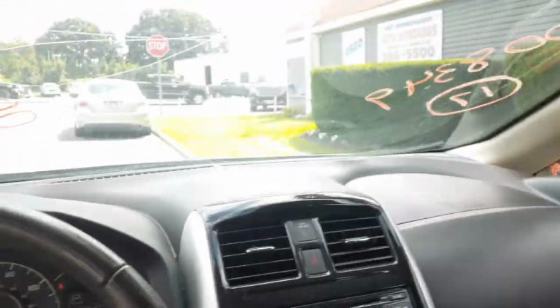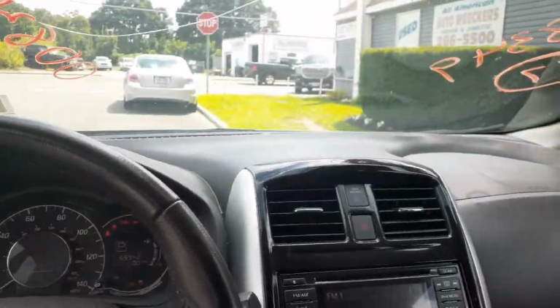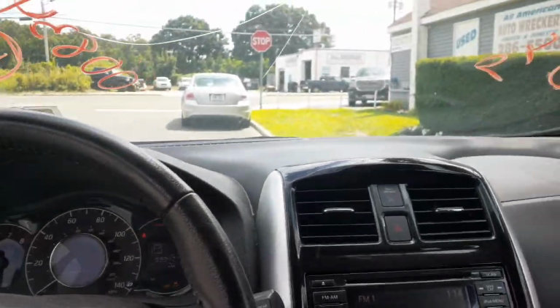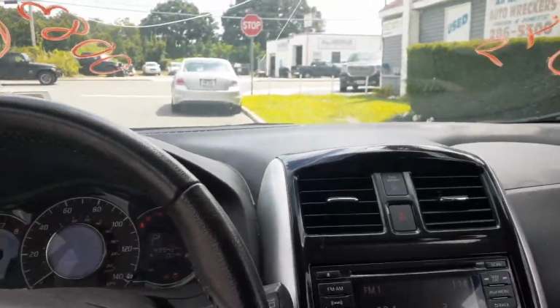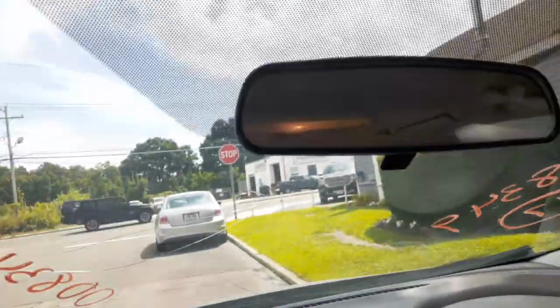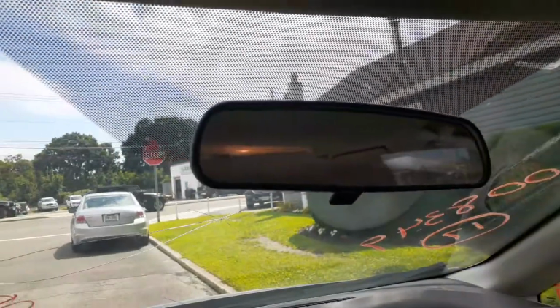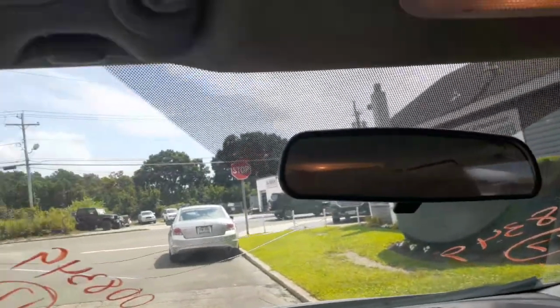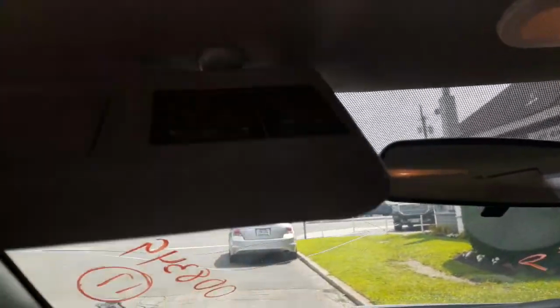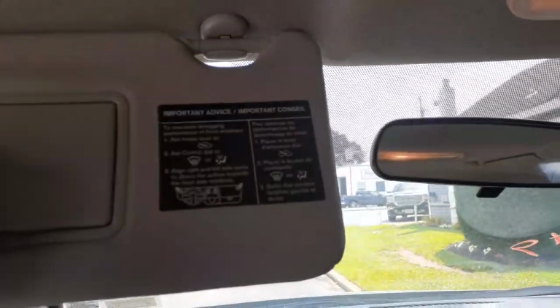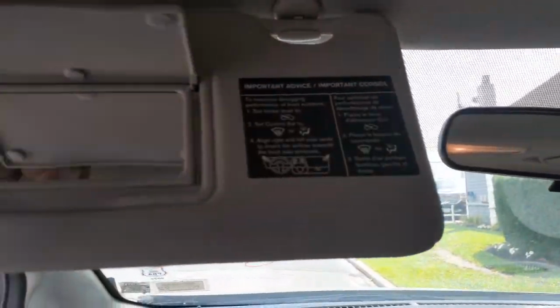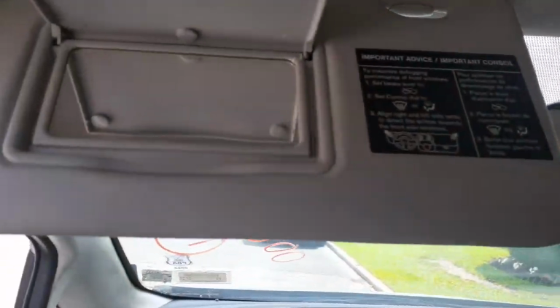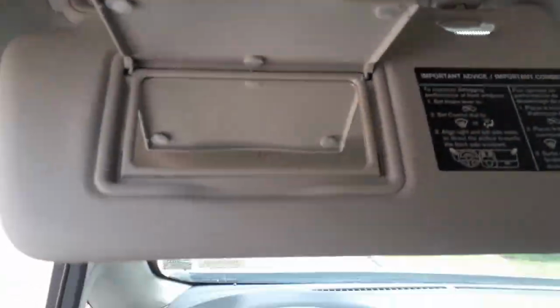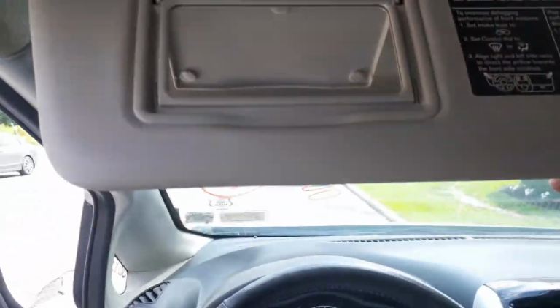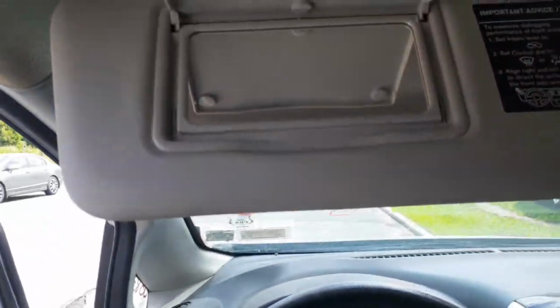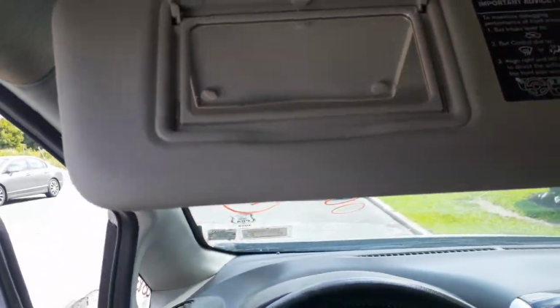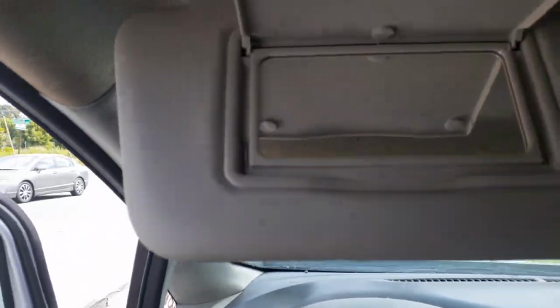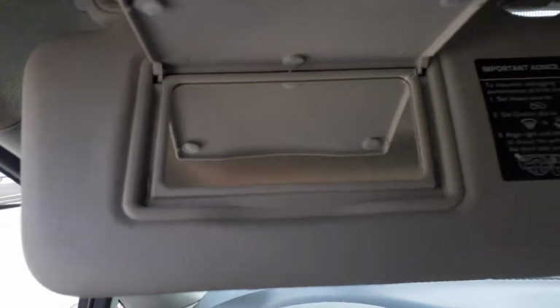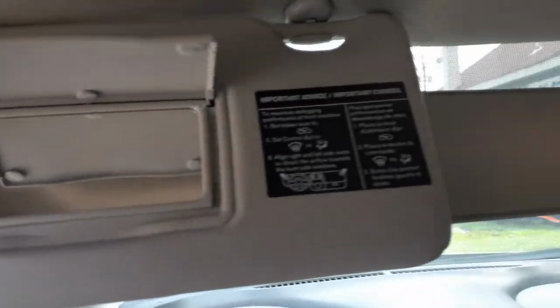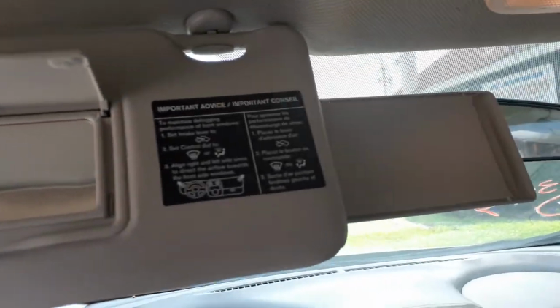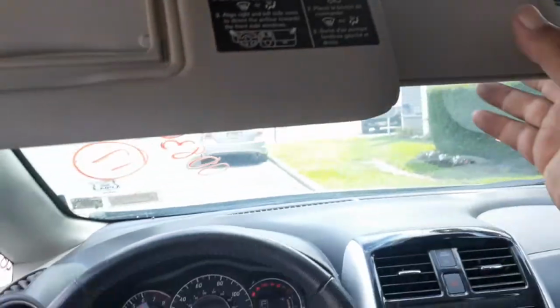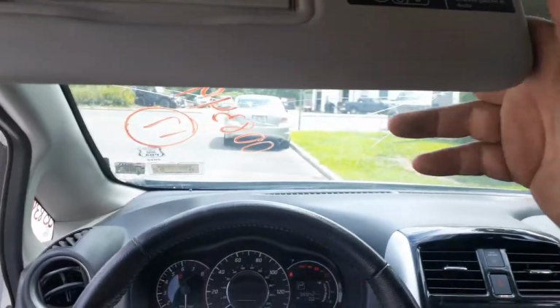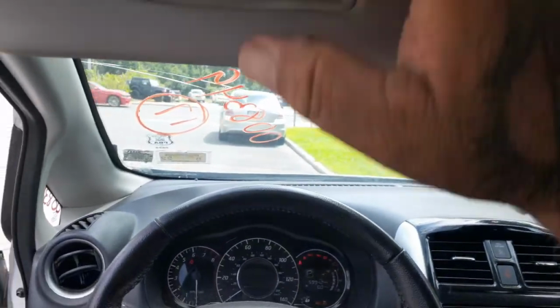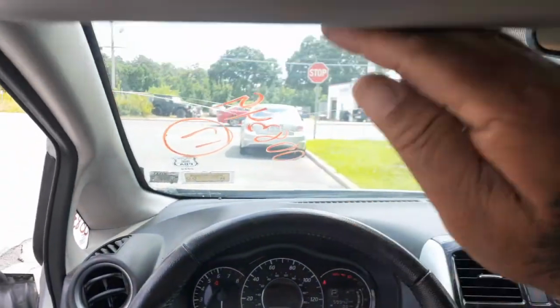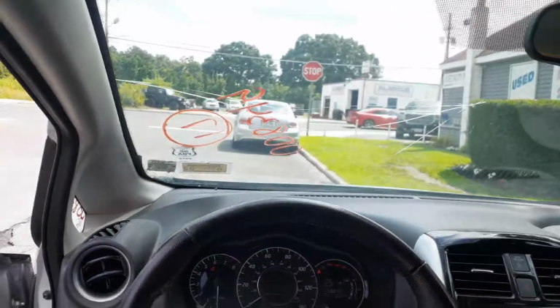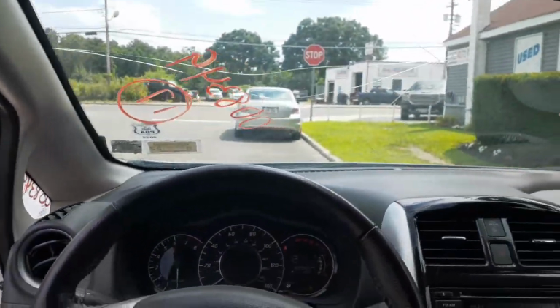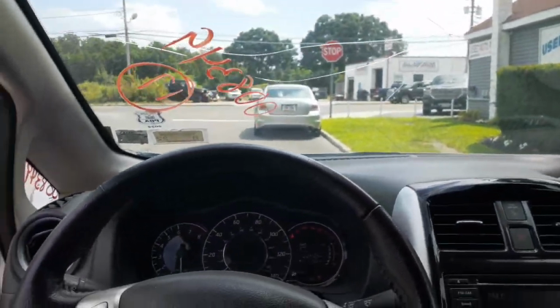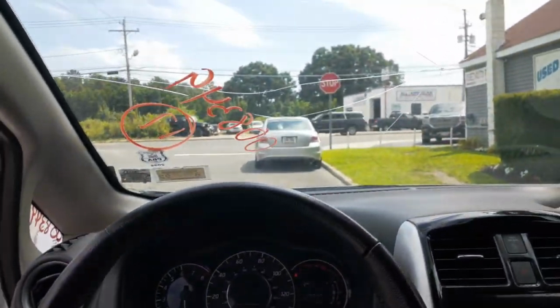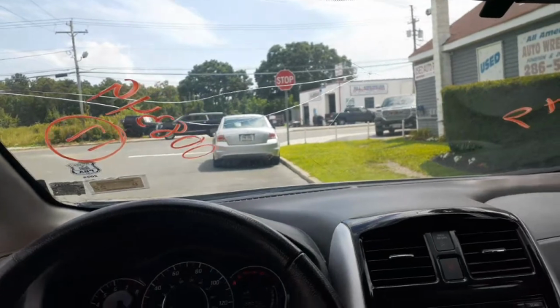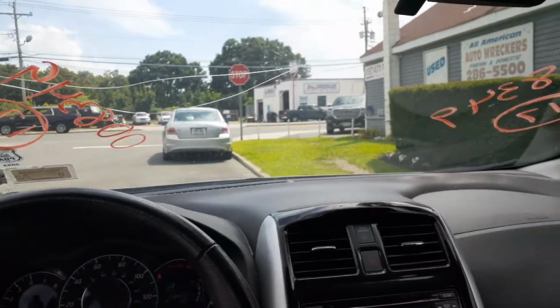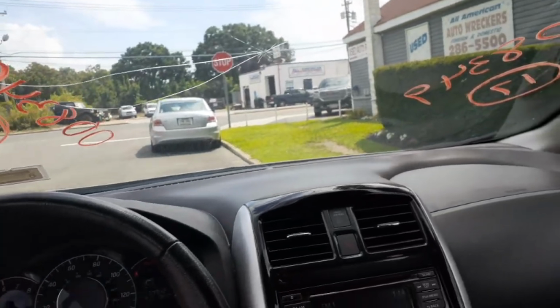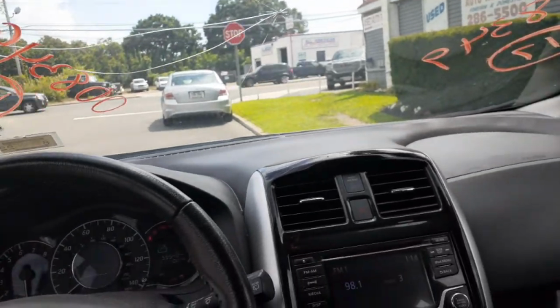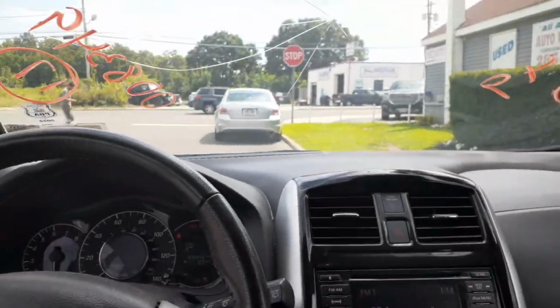Inside rear view — regular, plain black. Right there, here's your visors, gray vinyl, mirror with the little extensions on them, both sides.